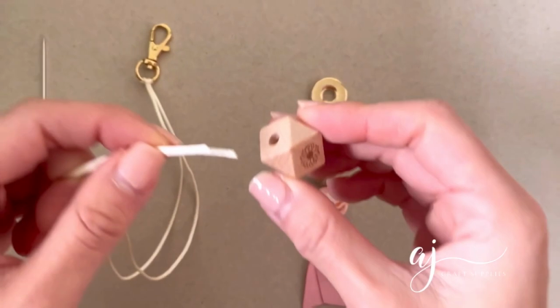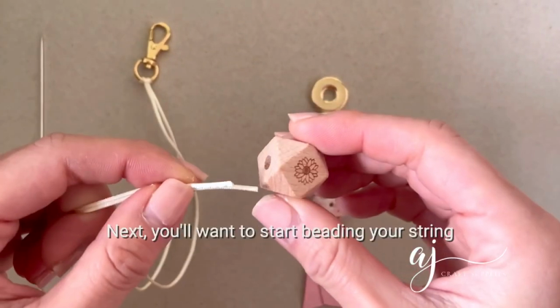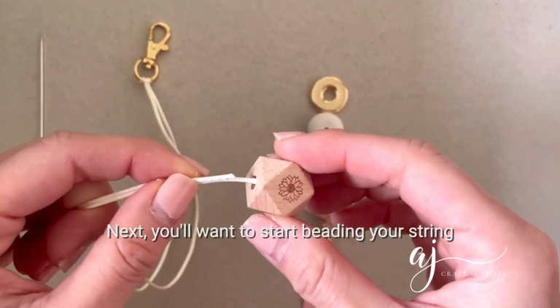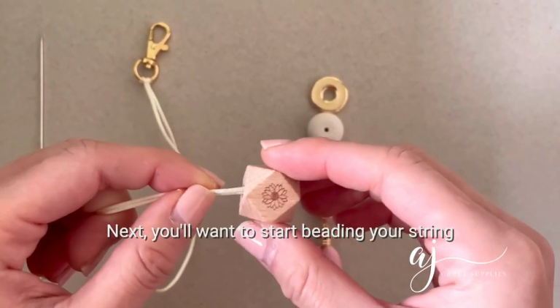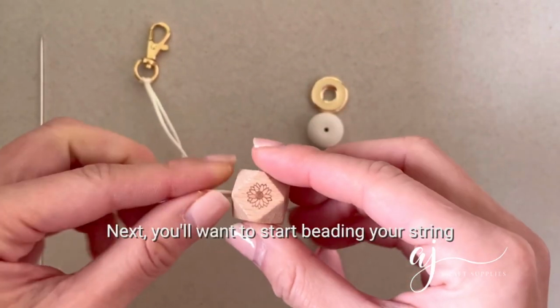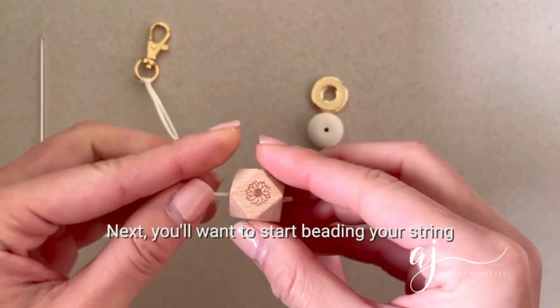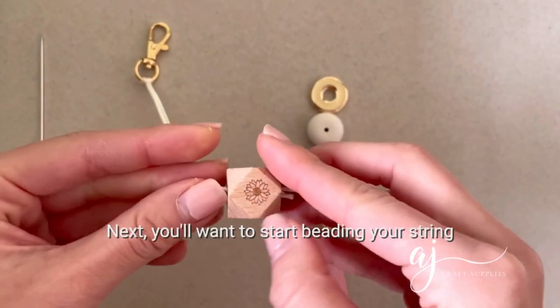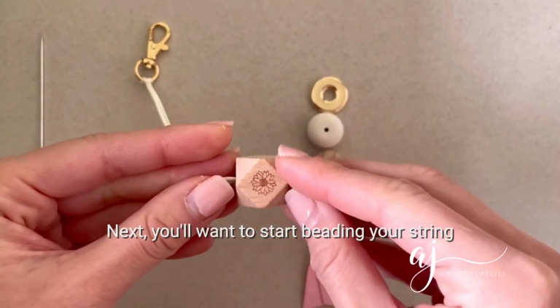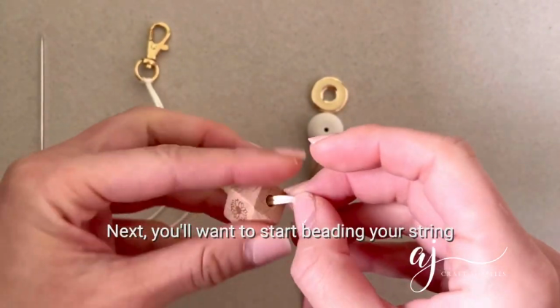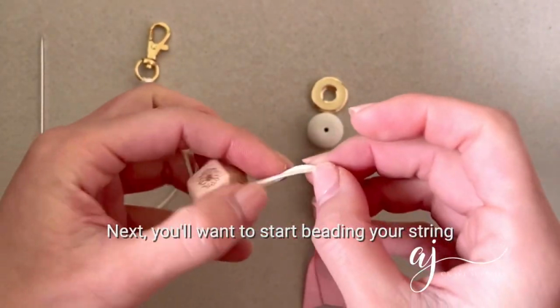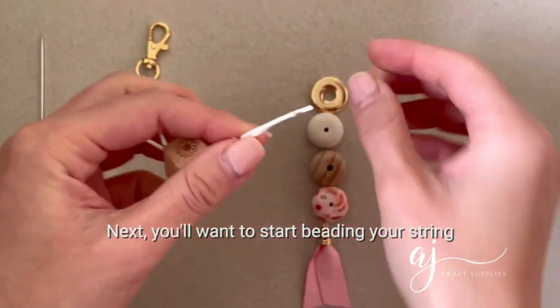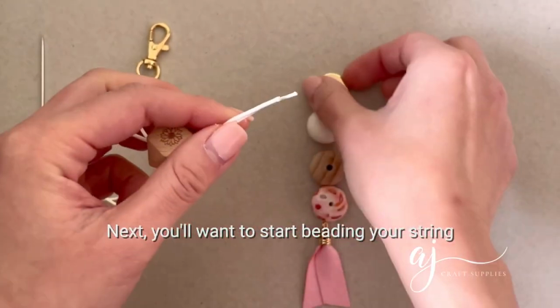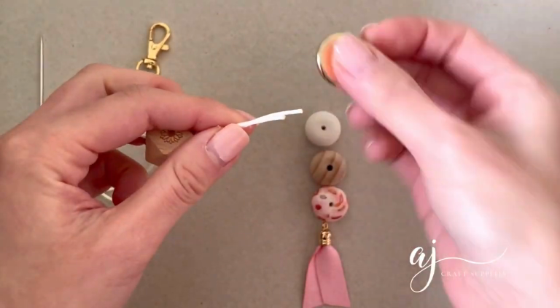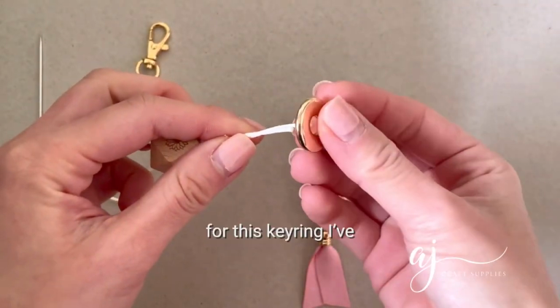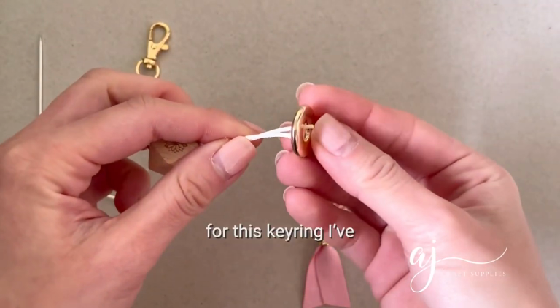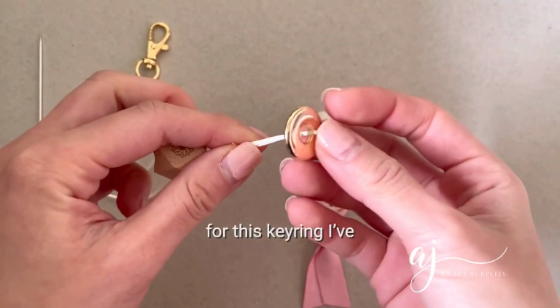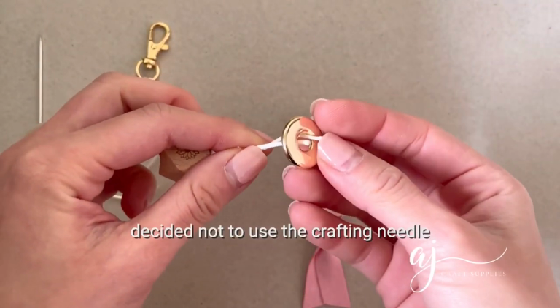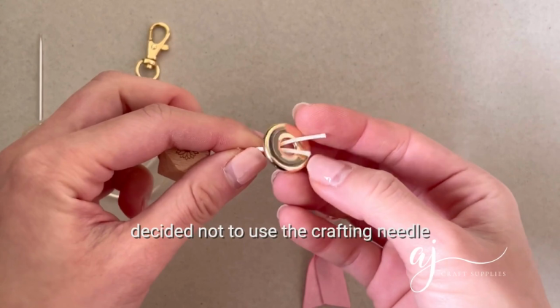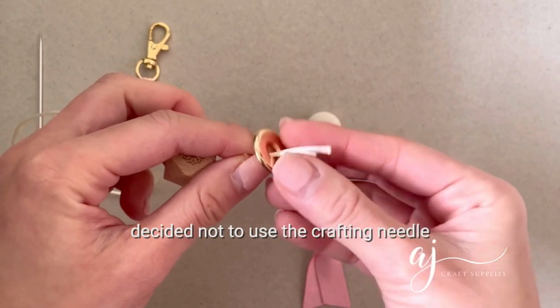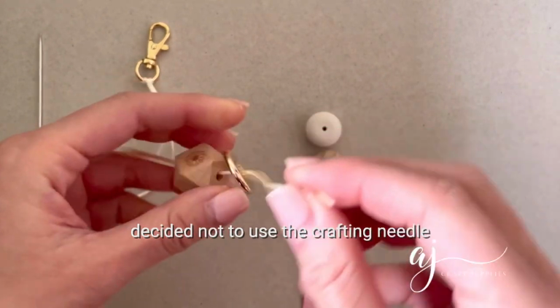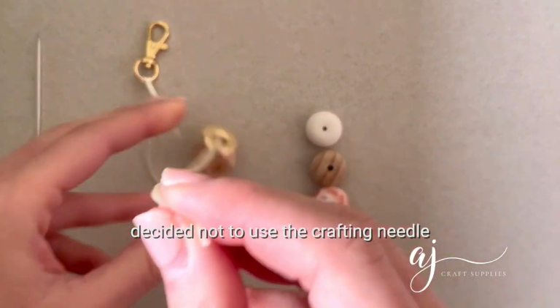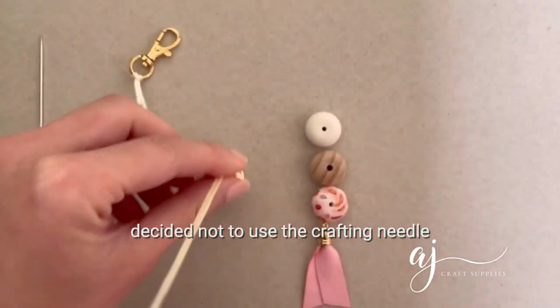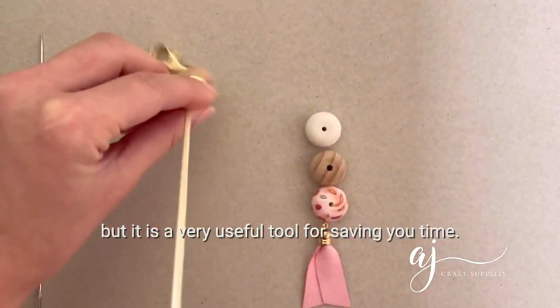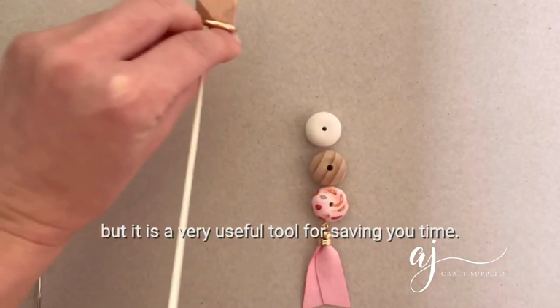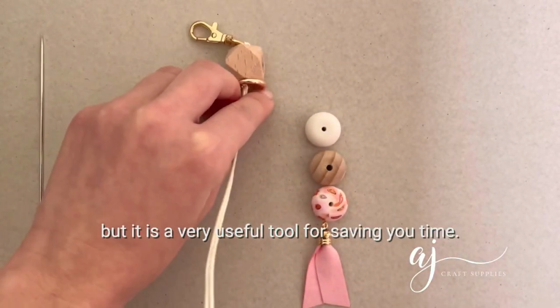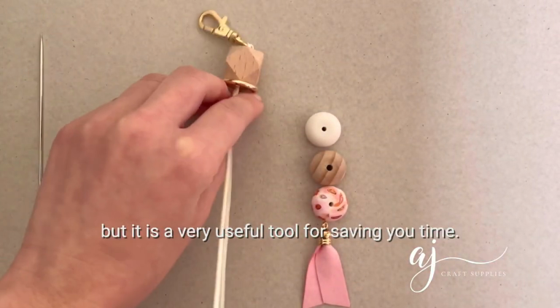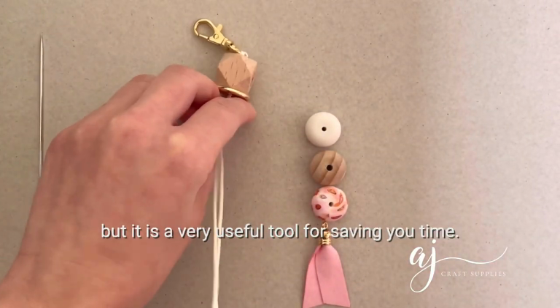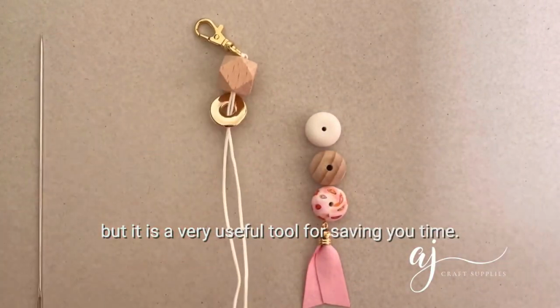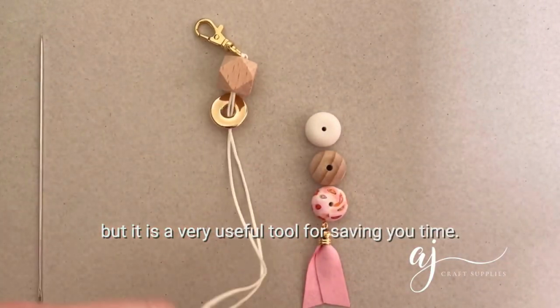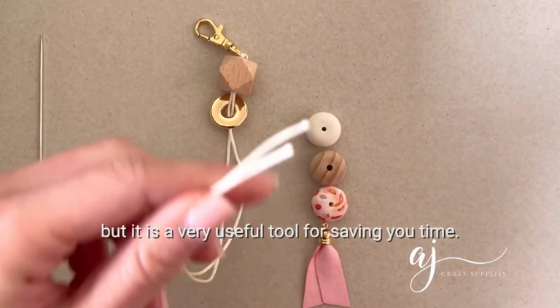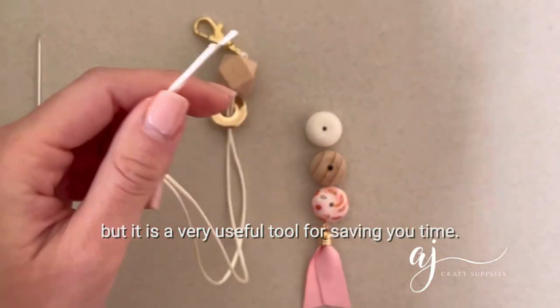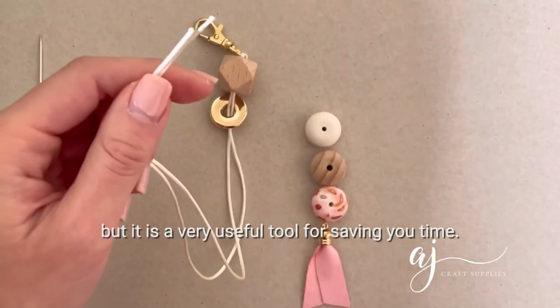Next you'll want to start beading your string. For this keyring I've decided not to use the crafting needle, but it is a very useful tool for saving you time.